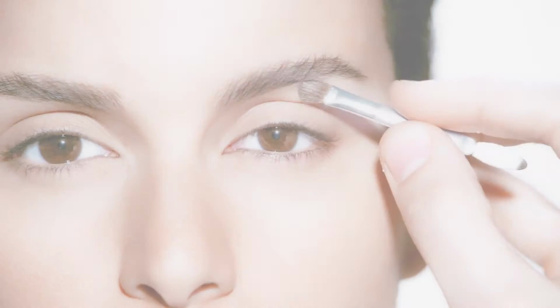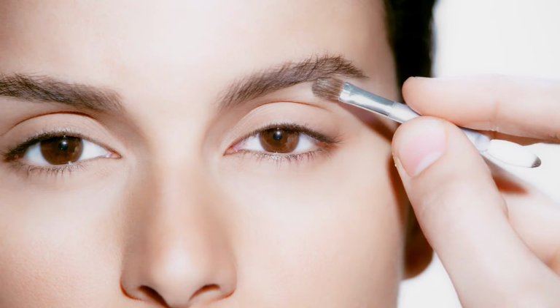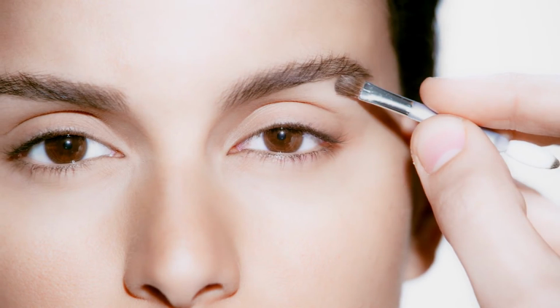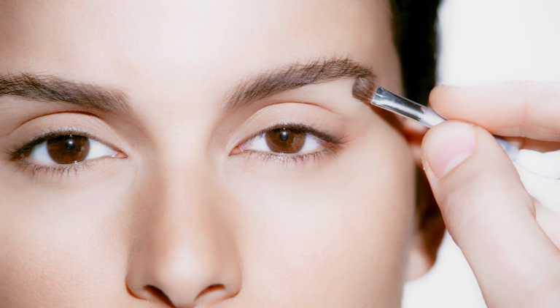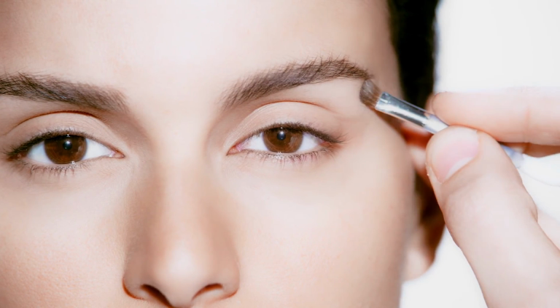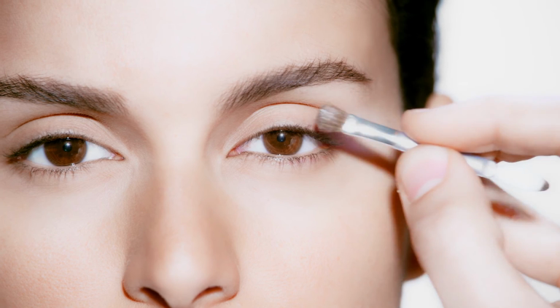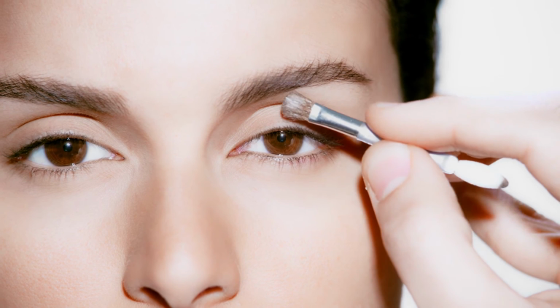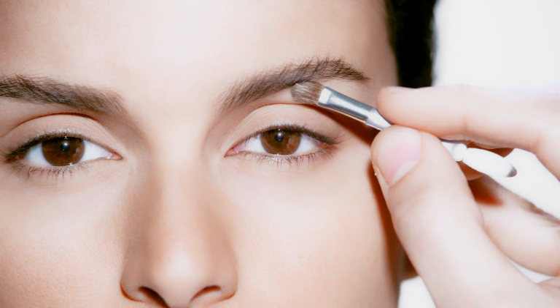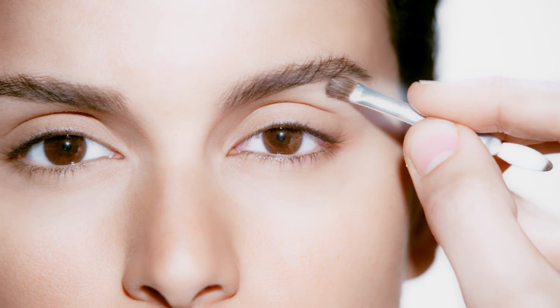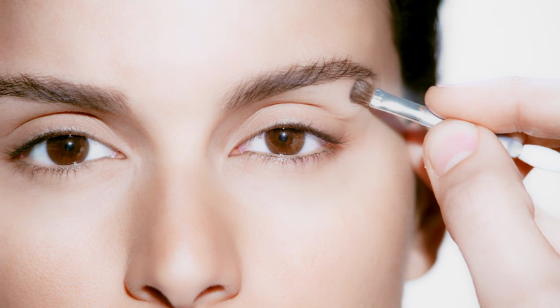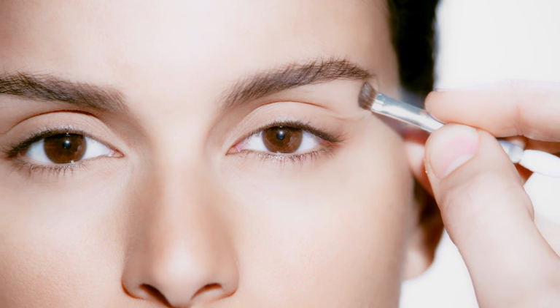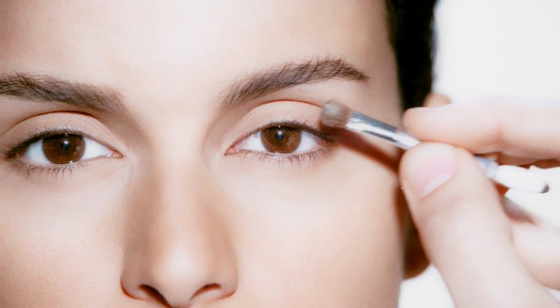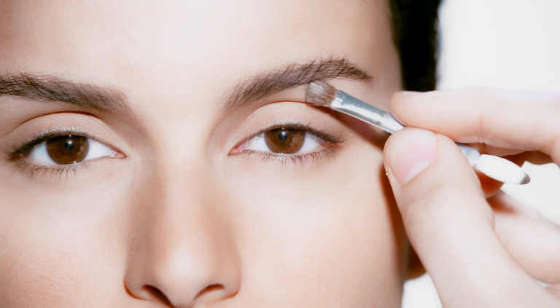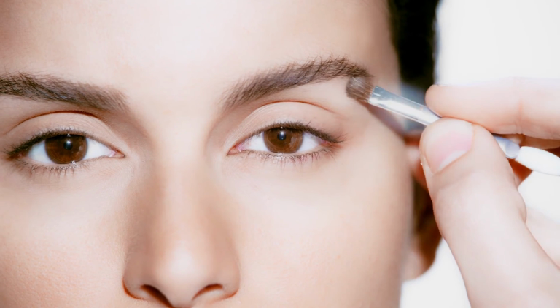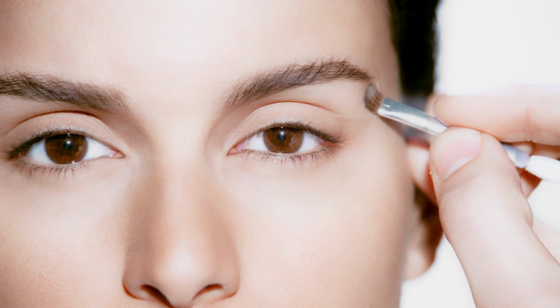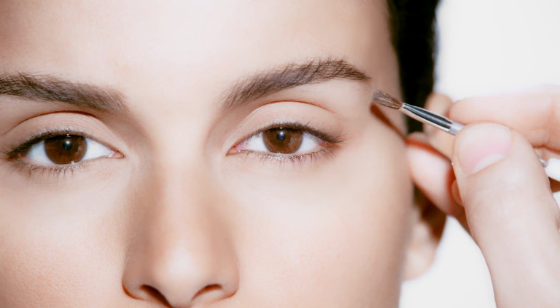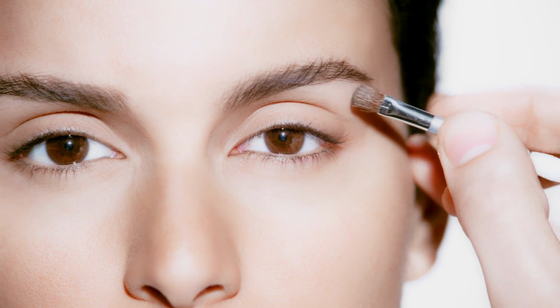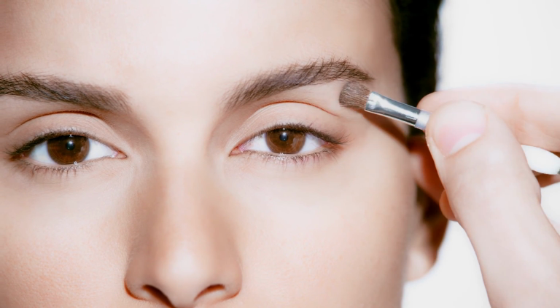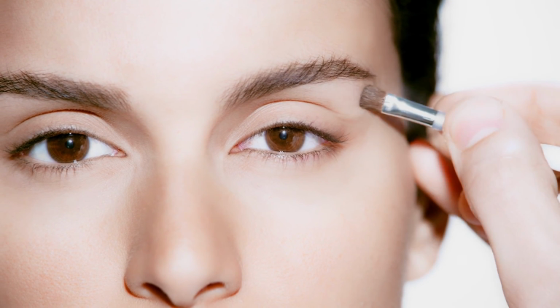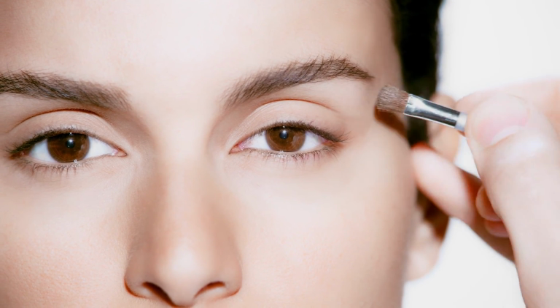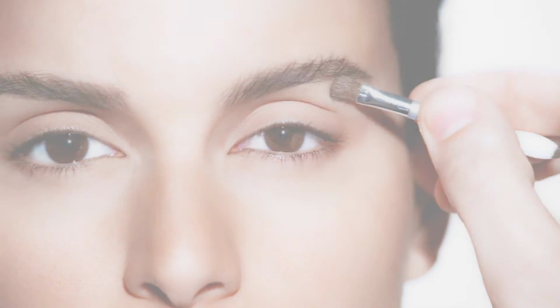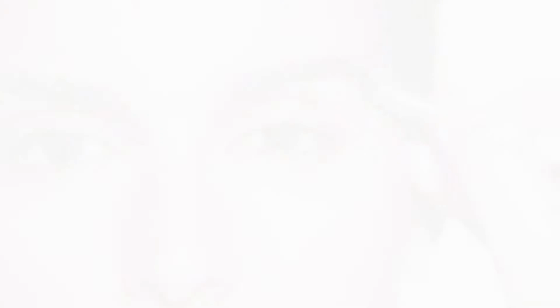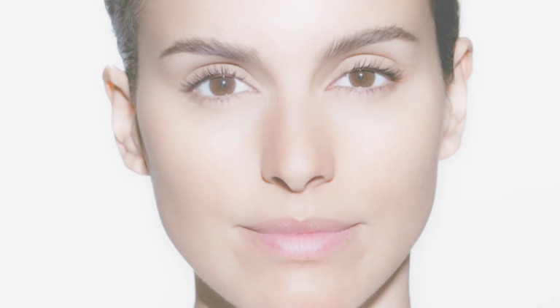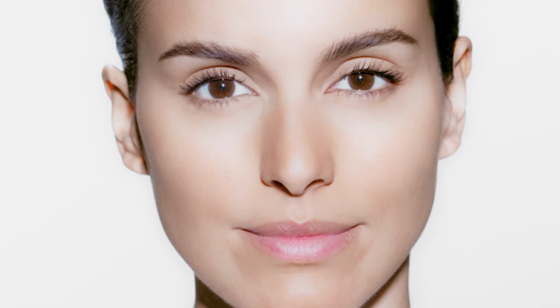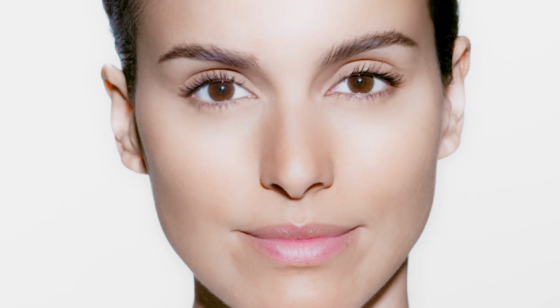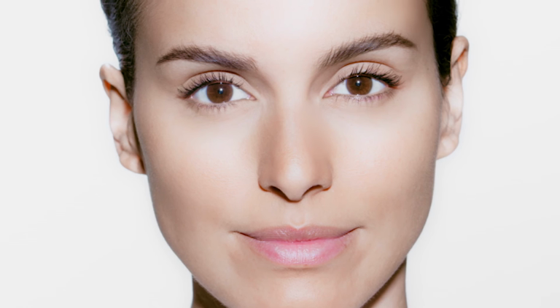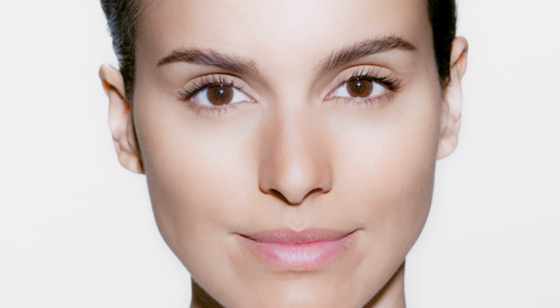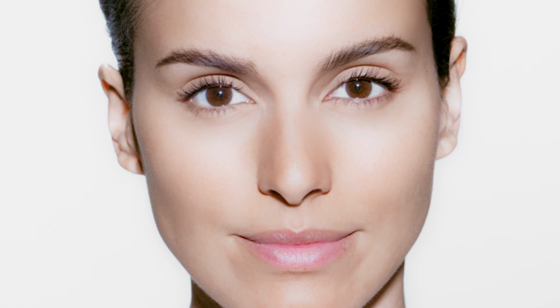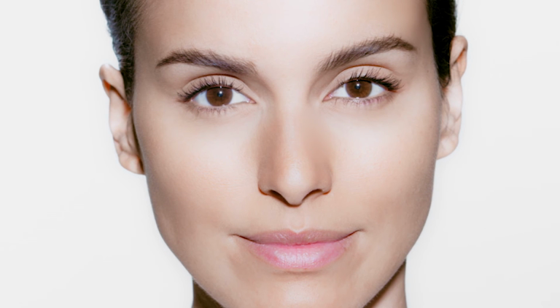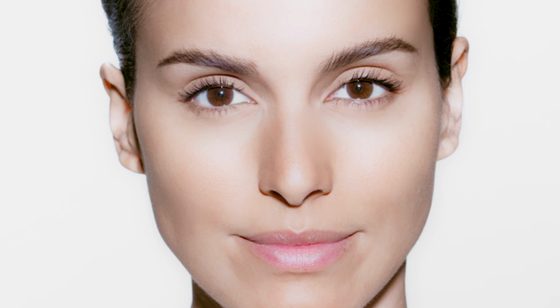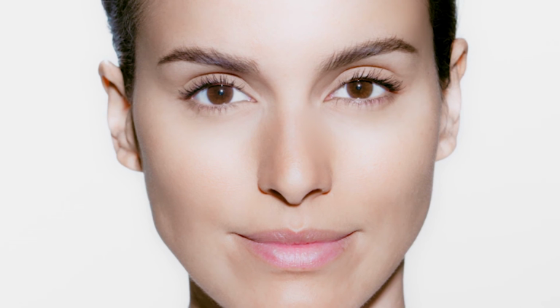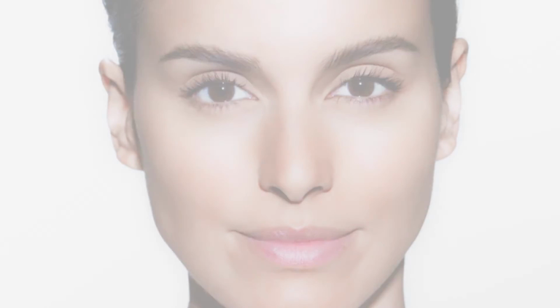Finish off by dabbing highlighter on the brow bone to catch the light and give the illusion of a higher arch. Now you have everyday, everywhere natural brows.